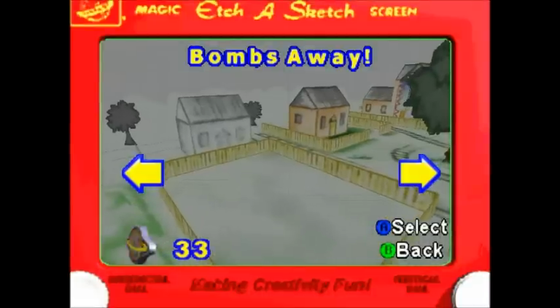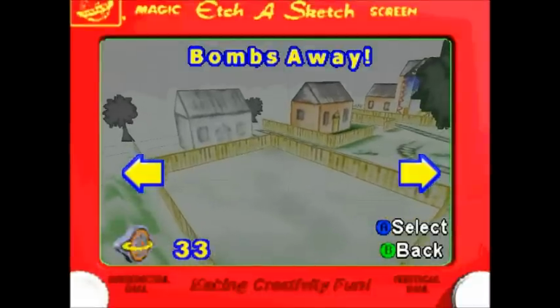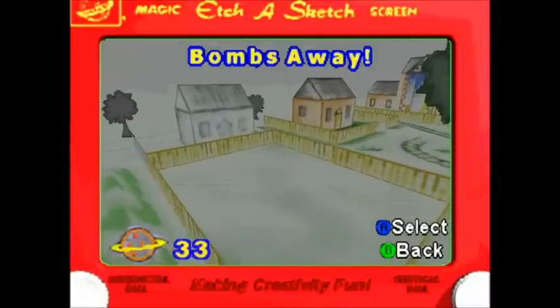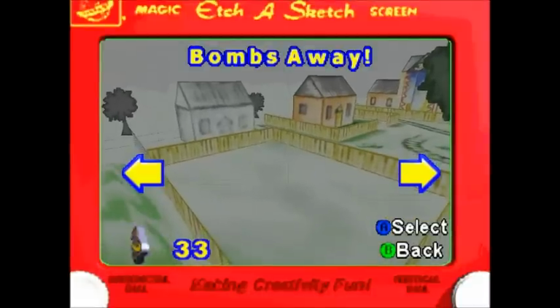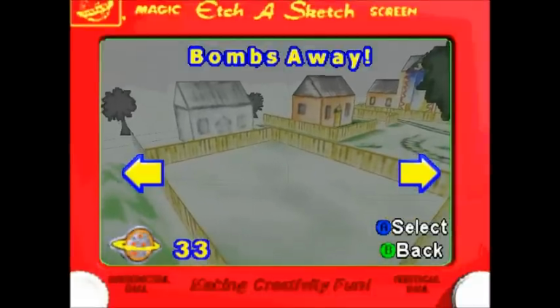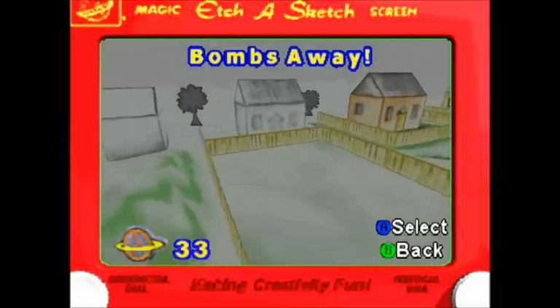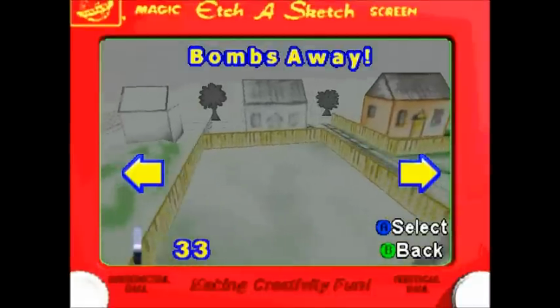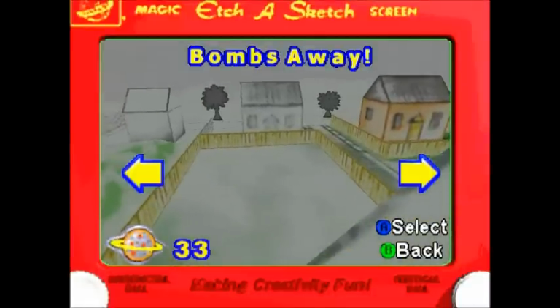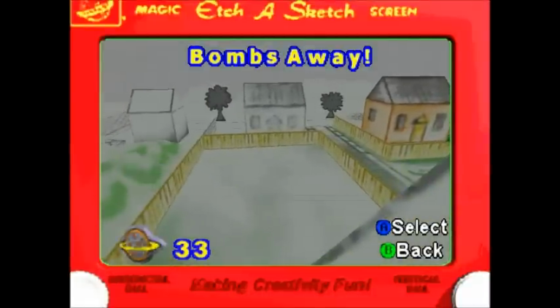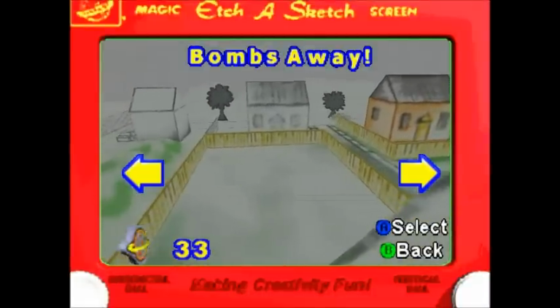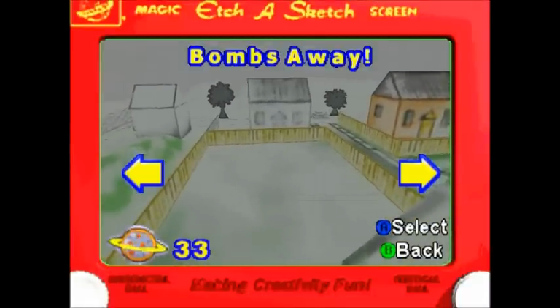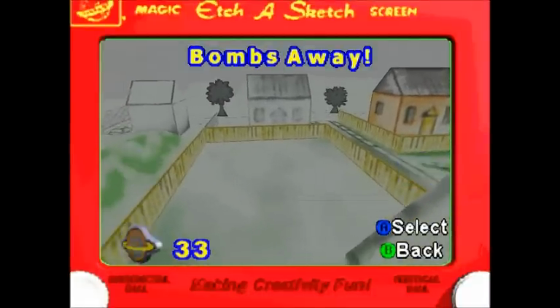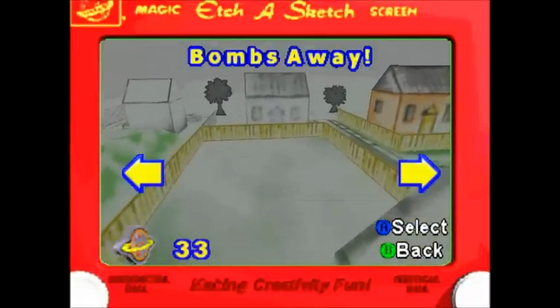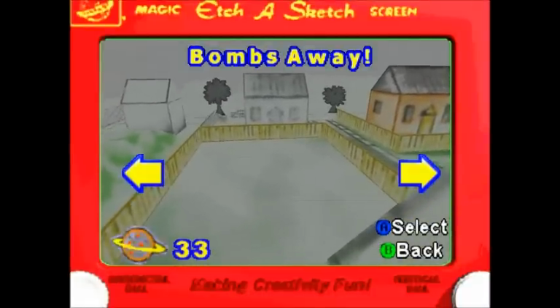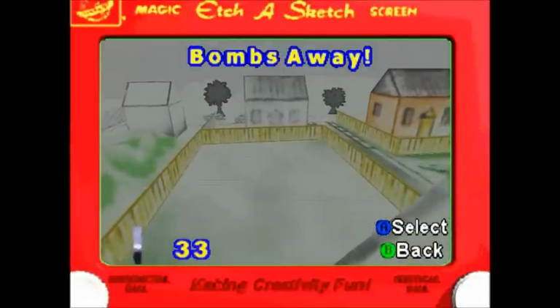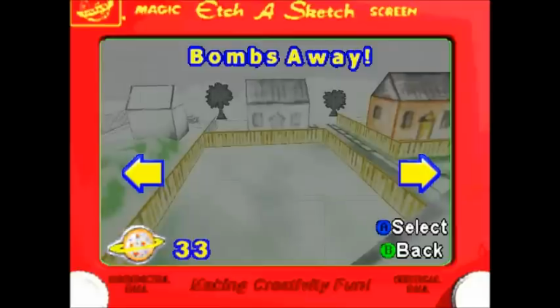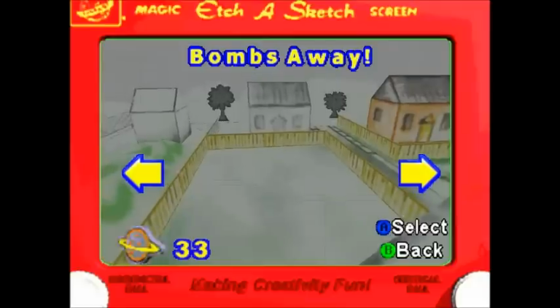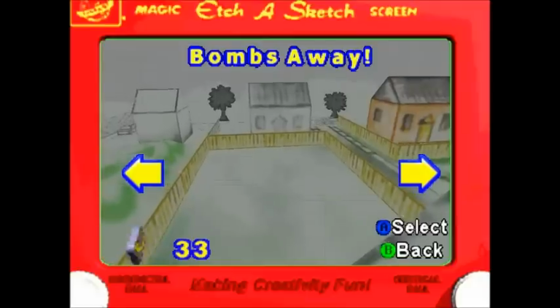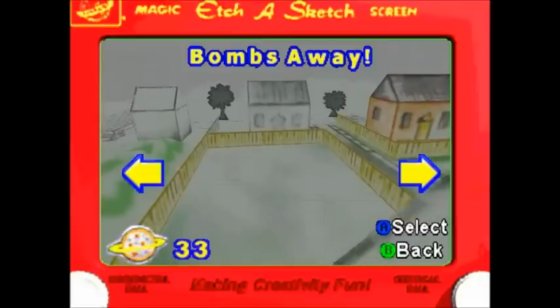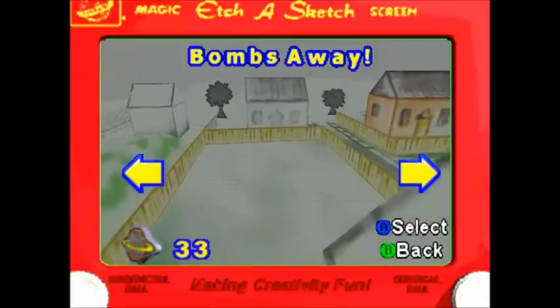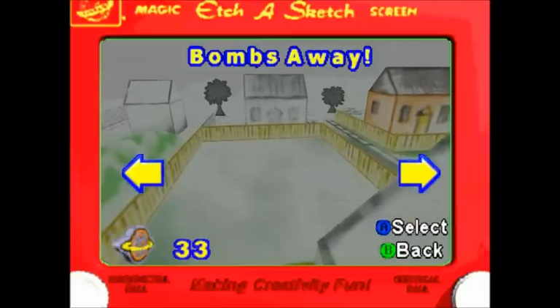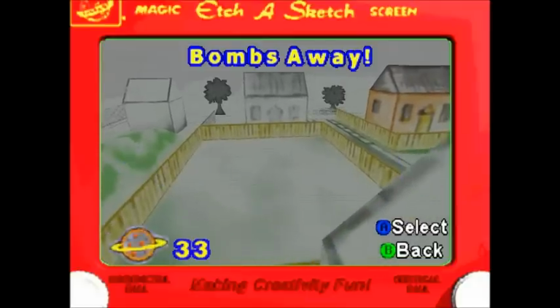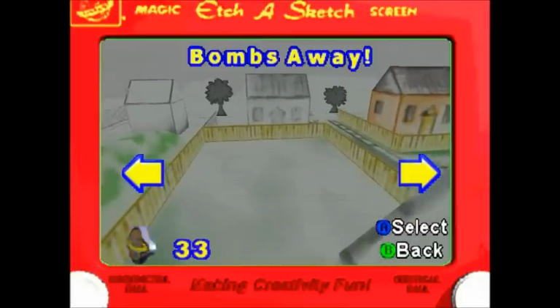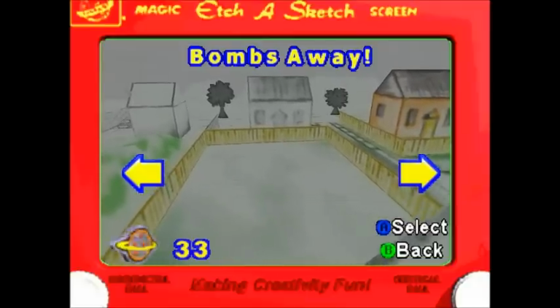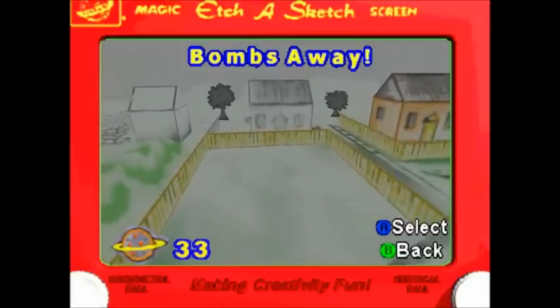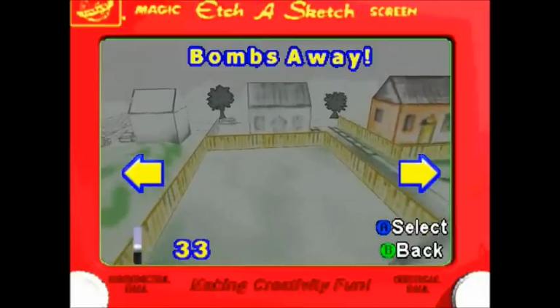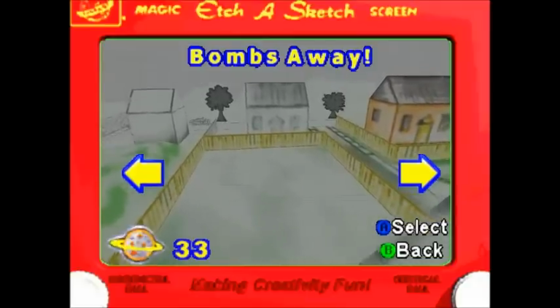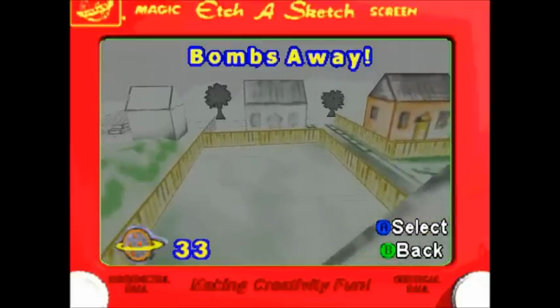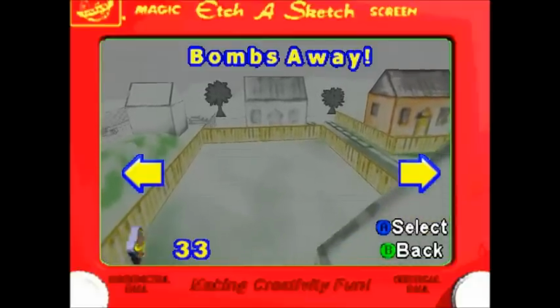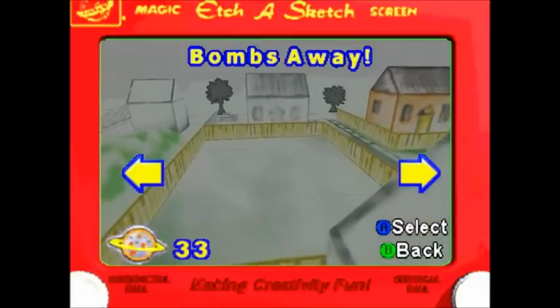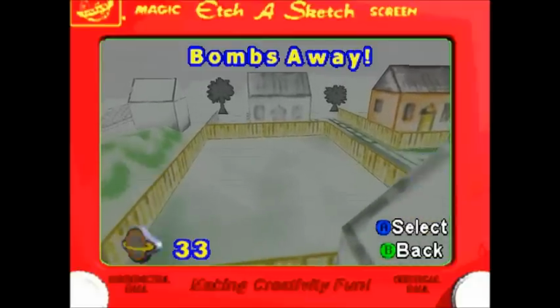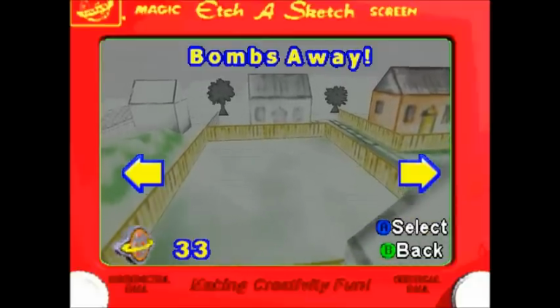Alright, my apologies if you hear any Skype sound — that is a message from somebody. Welcome to episode 3. This is how to fight the Bombs Away boss.